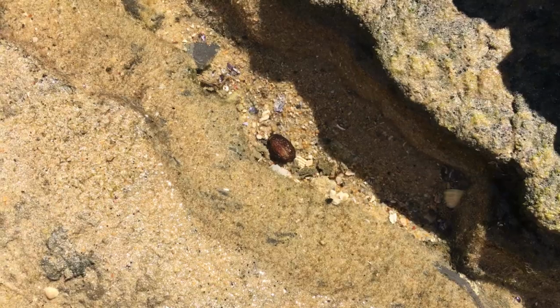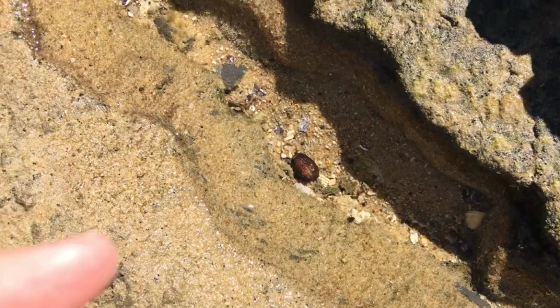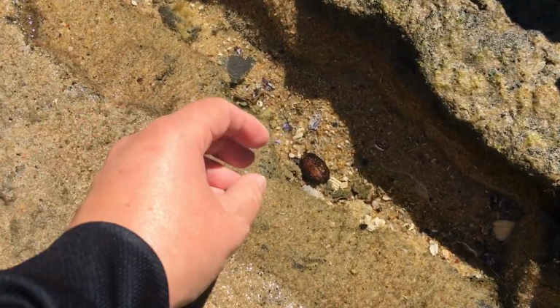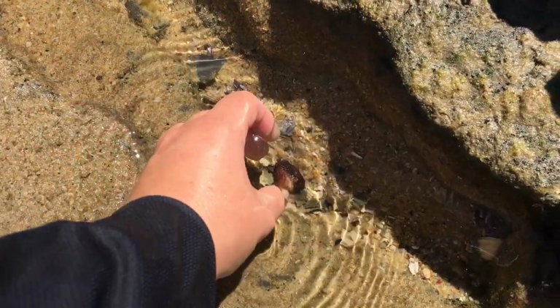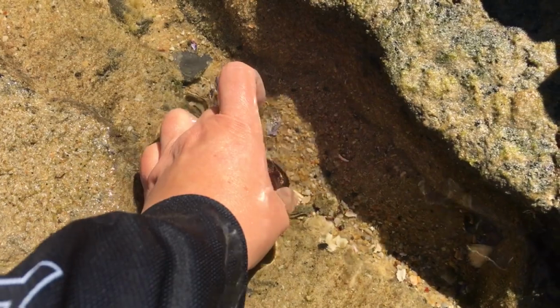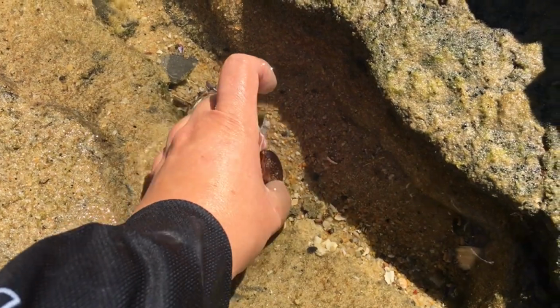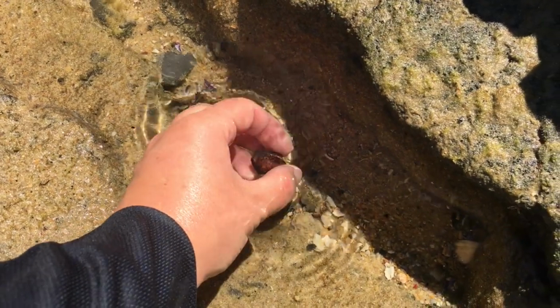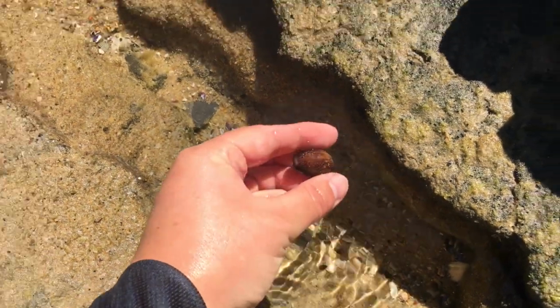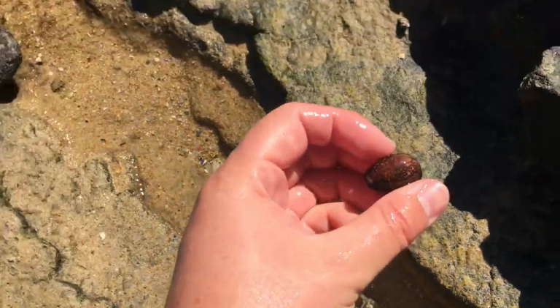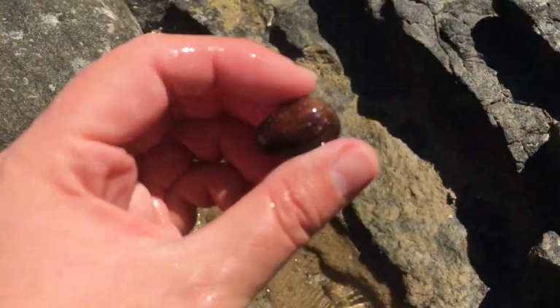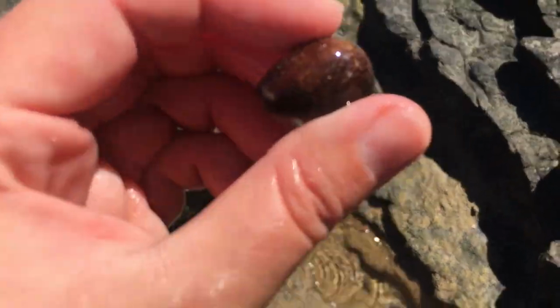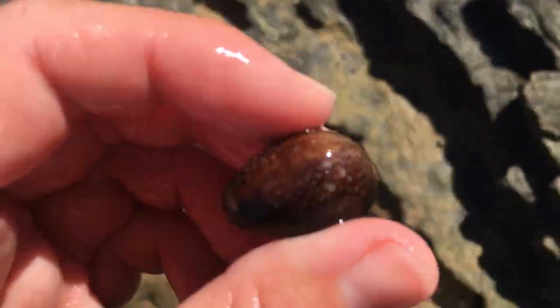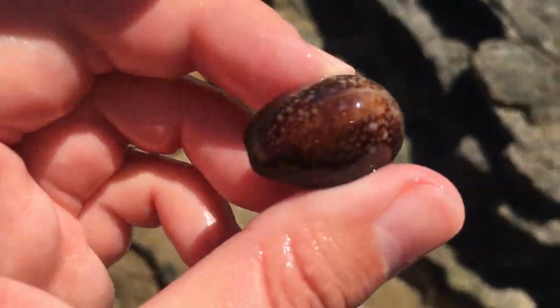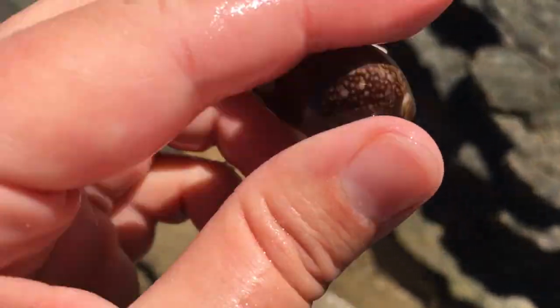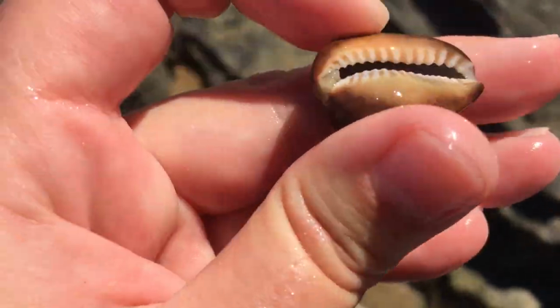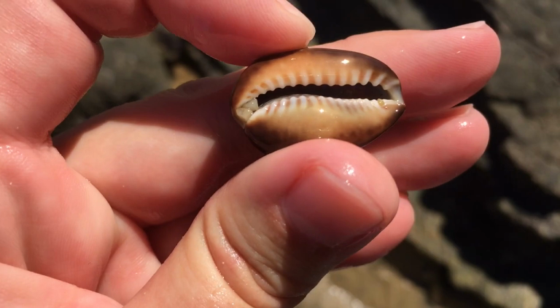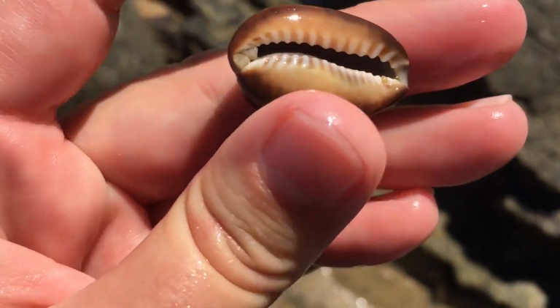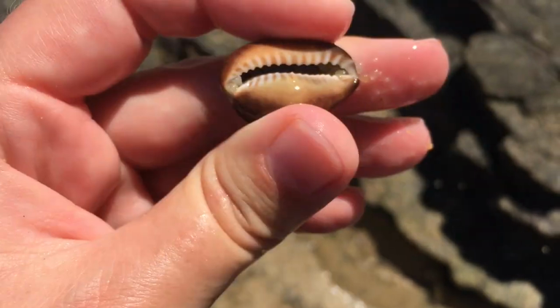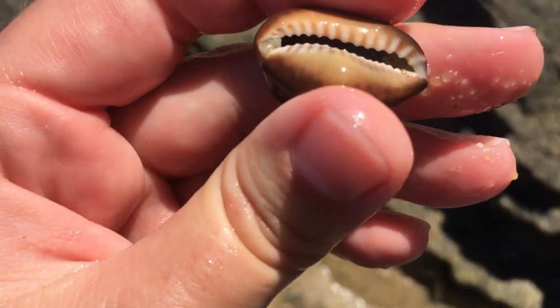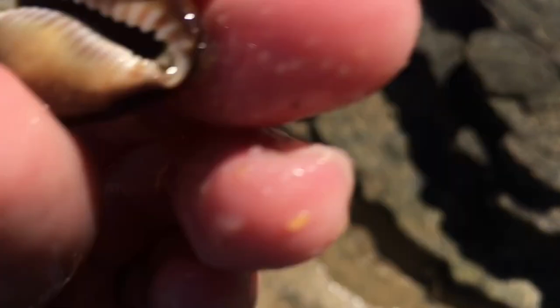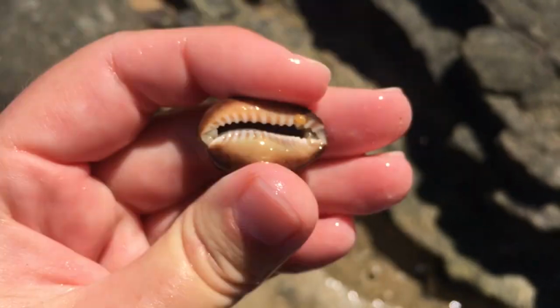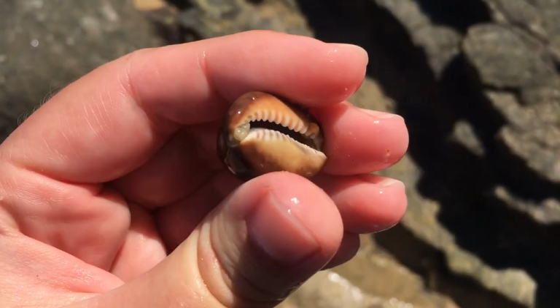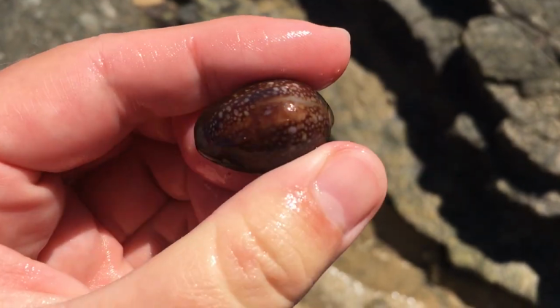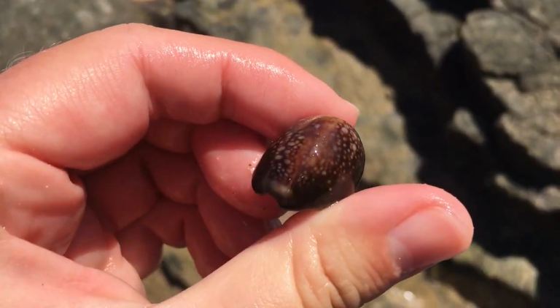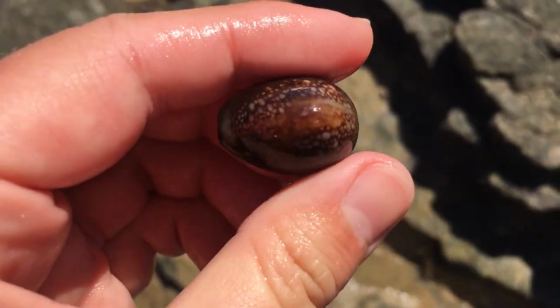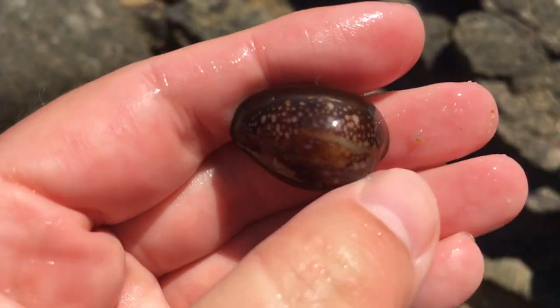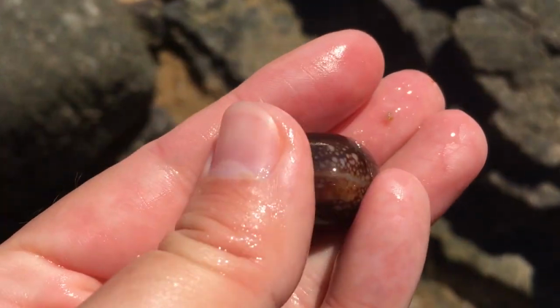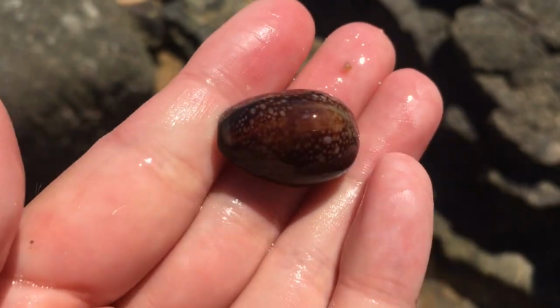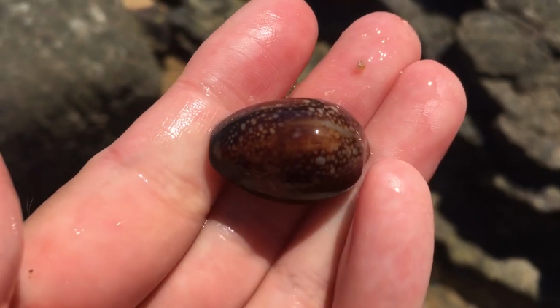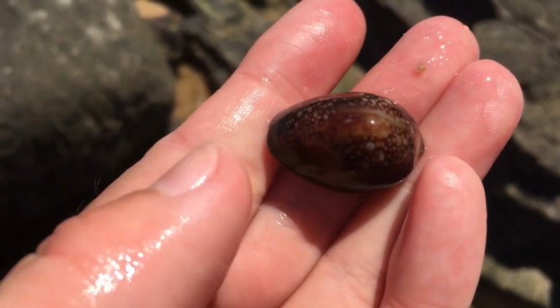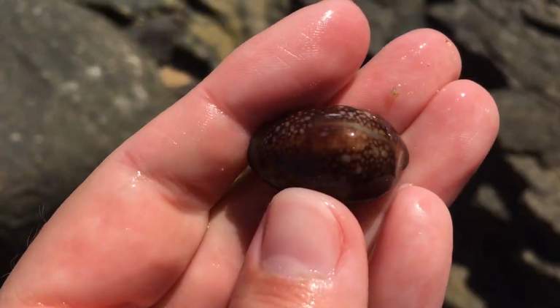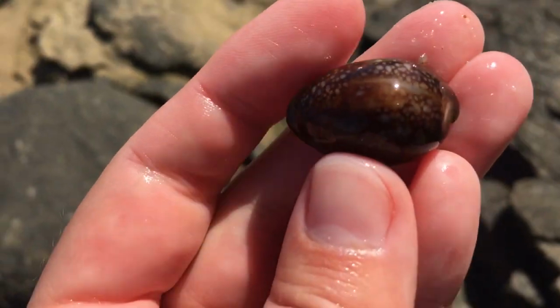Oh my goodness that looks like an extremely pretty snakehead. Yes indeed — wow, there's not even any rocks in it, just a bit of sand. The pattern on that looks absolutely wonderful.